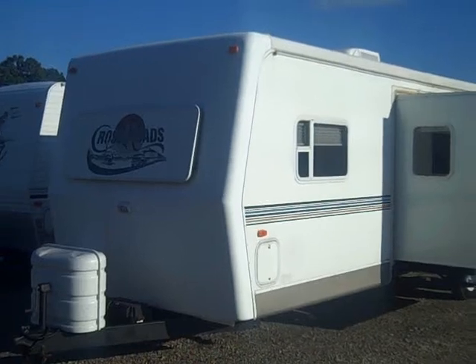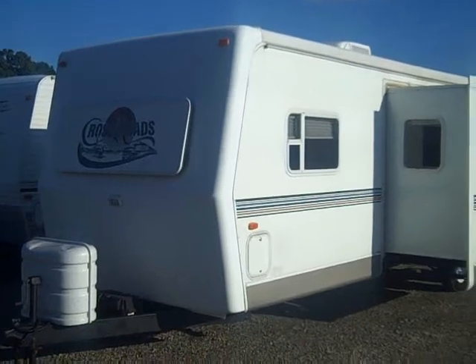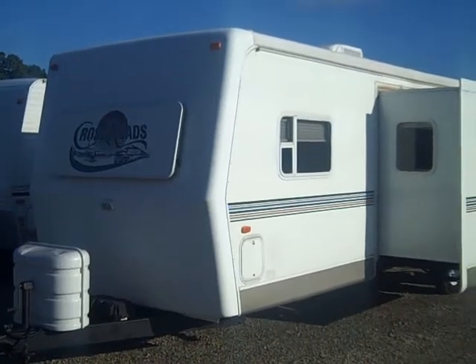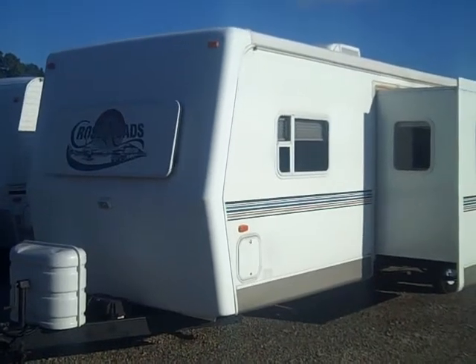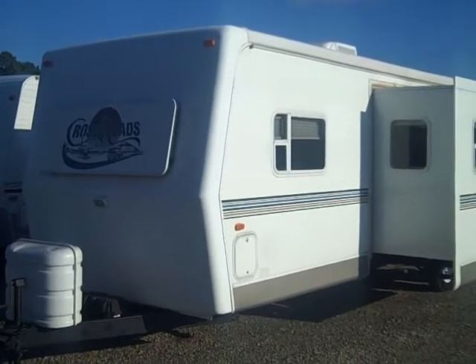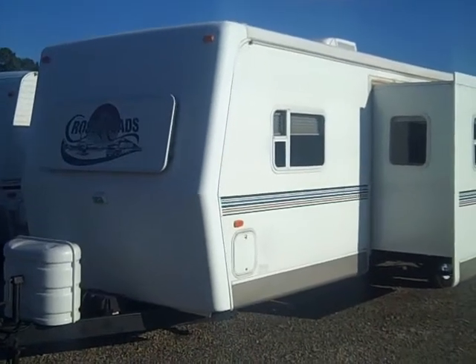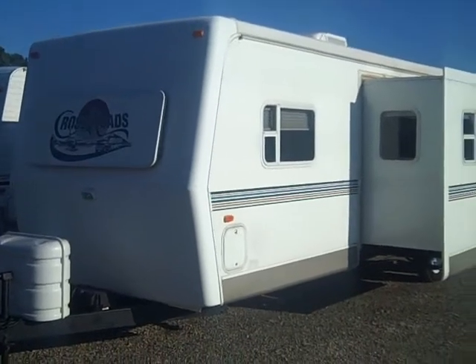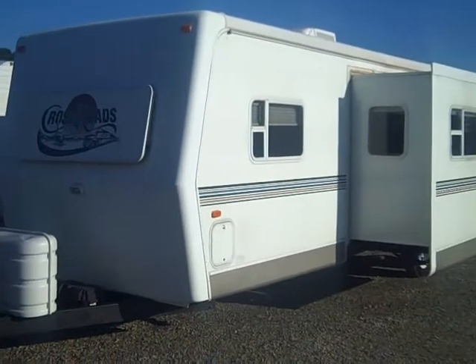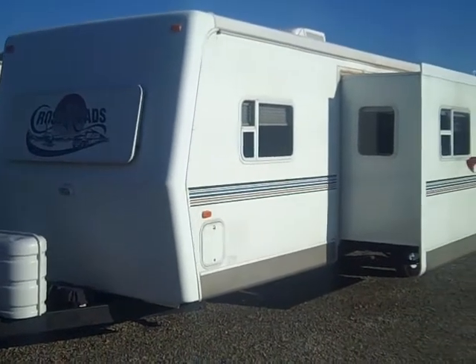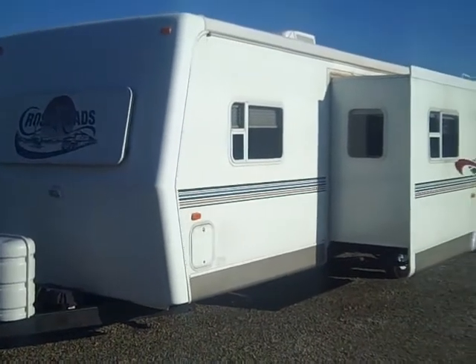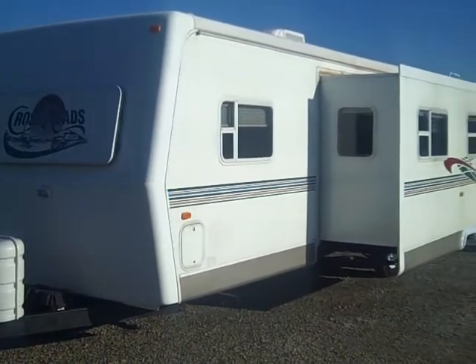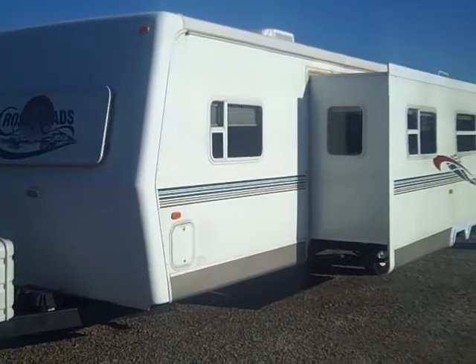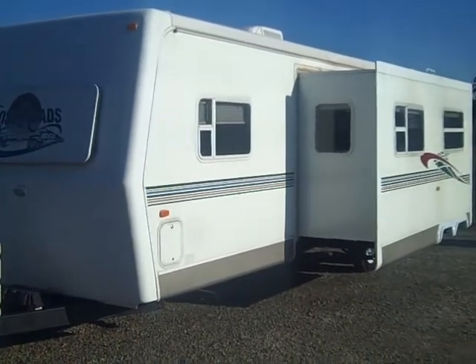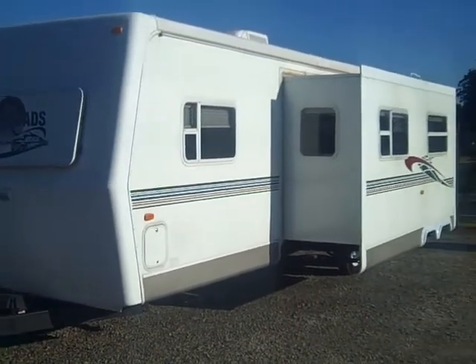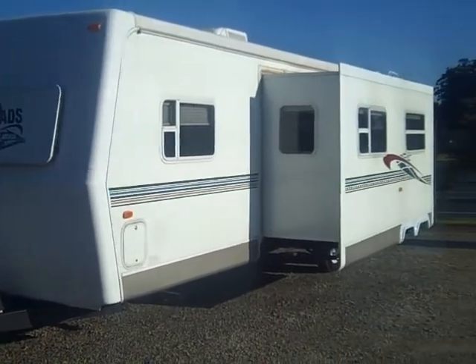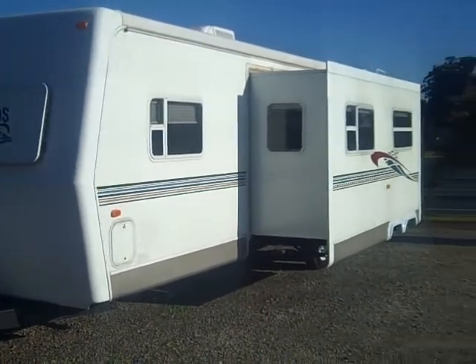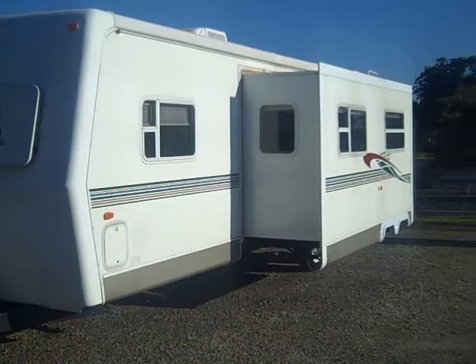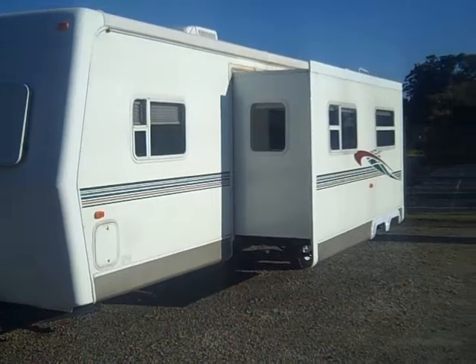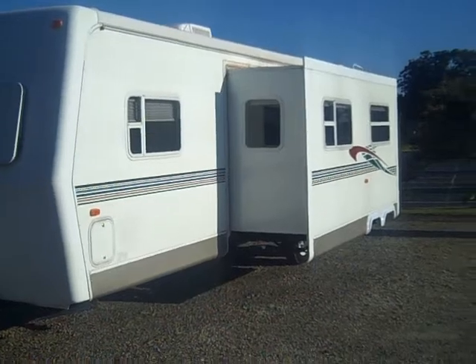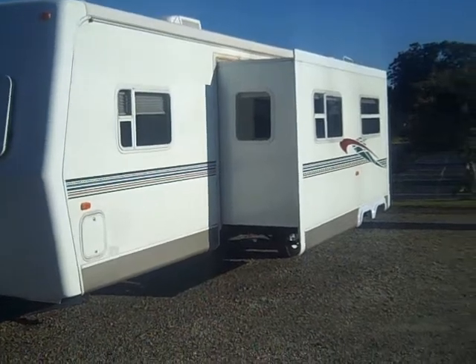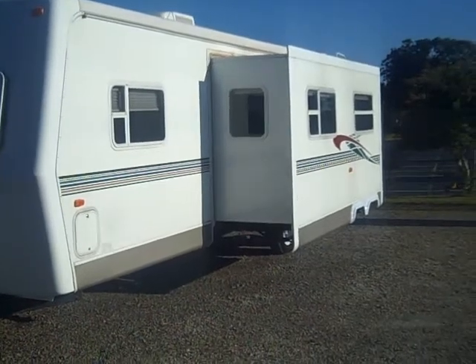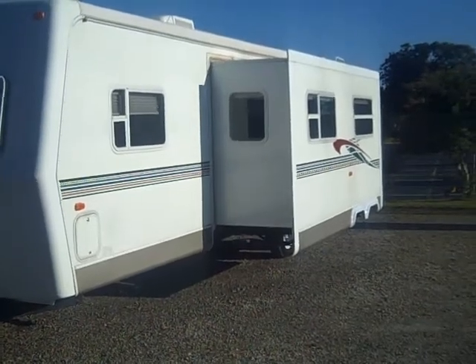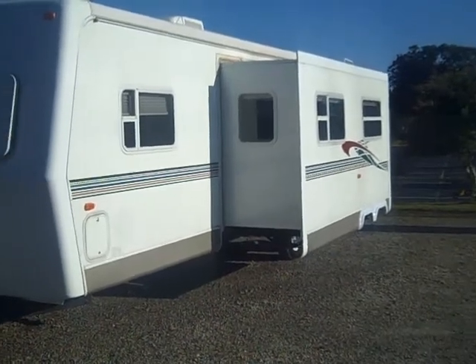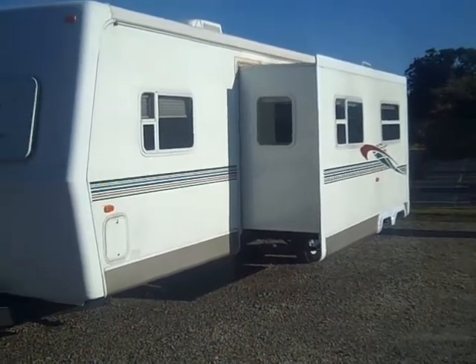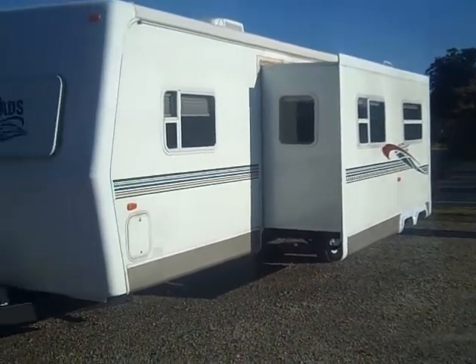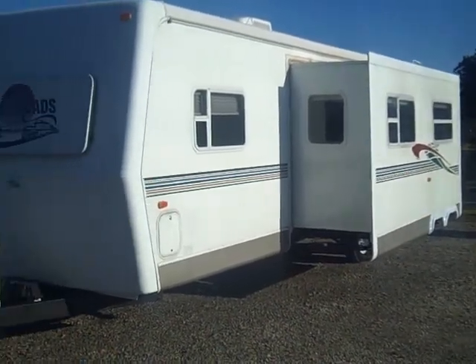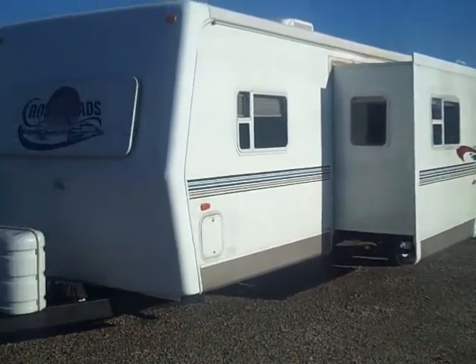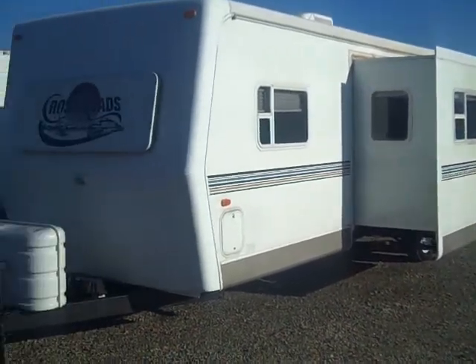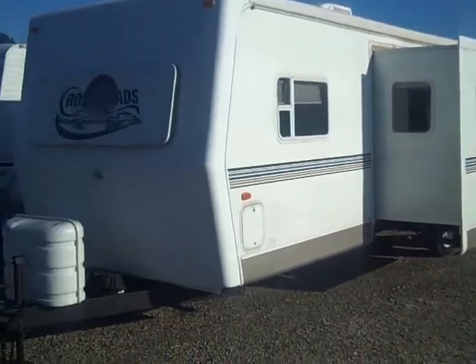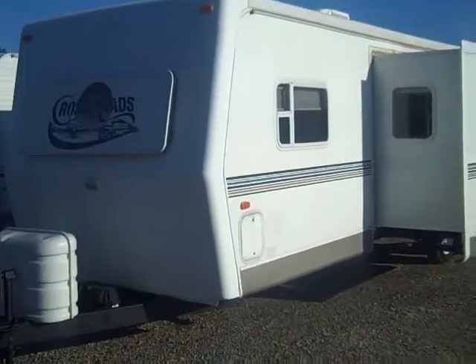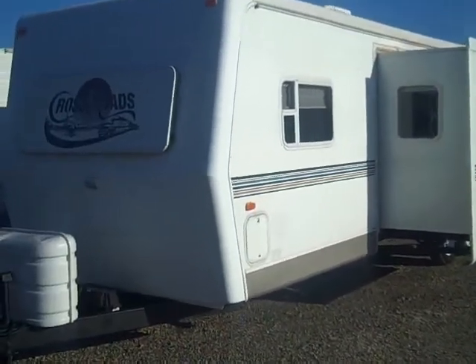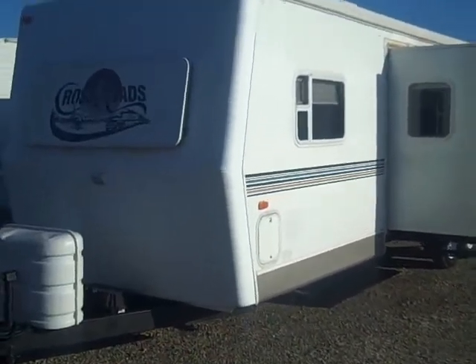Hey everybody, this is Steve over at Southern RV and today I've got a 2002 Paradise Point Travel Trailer.